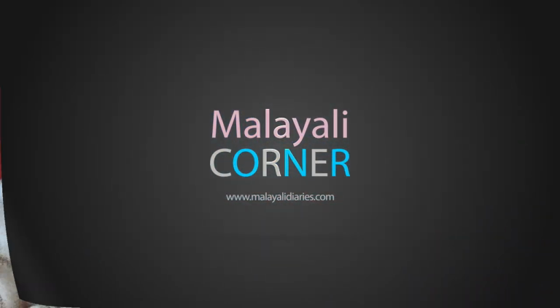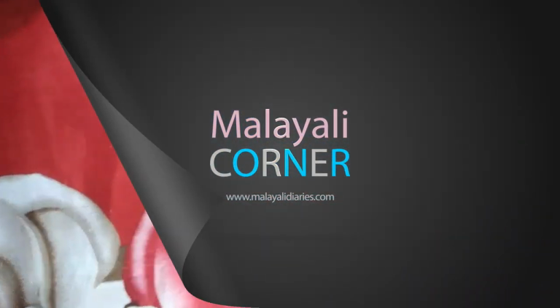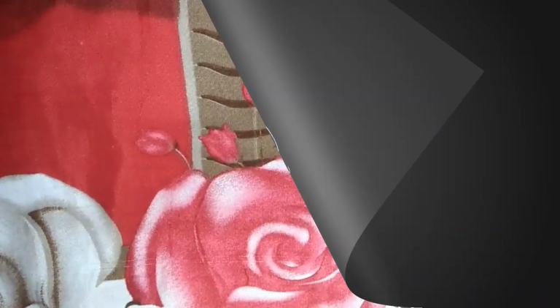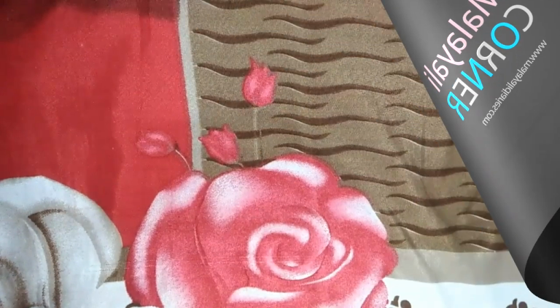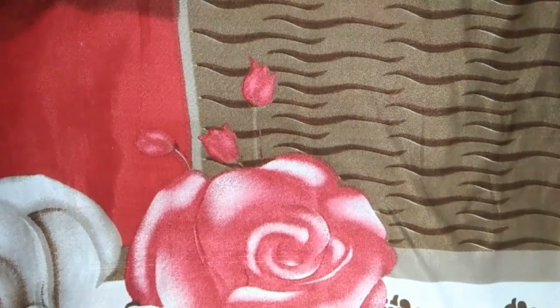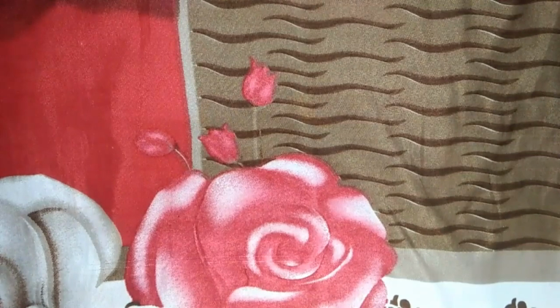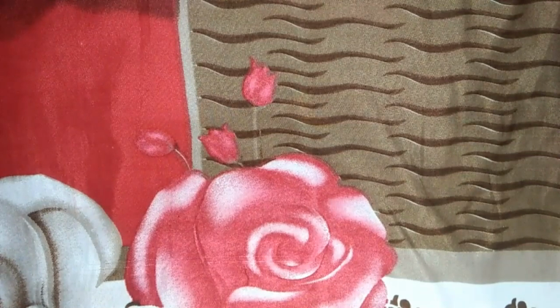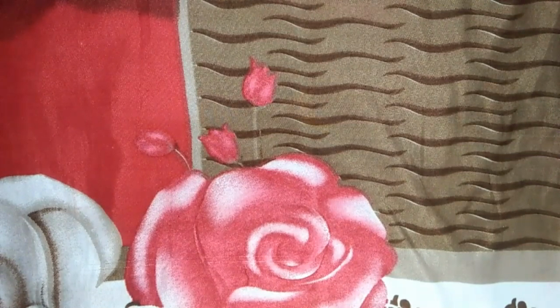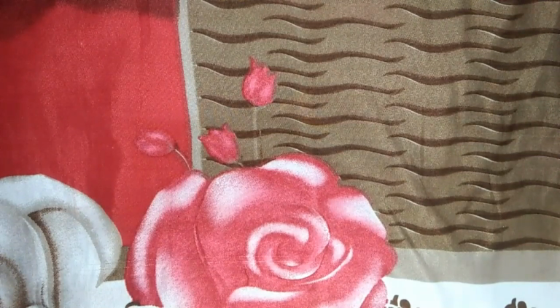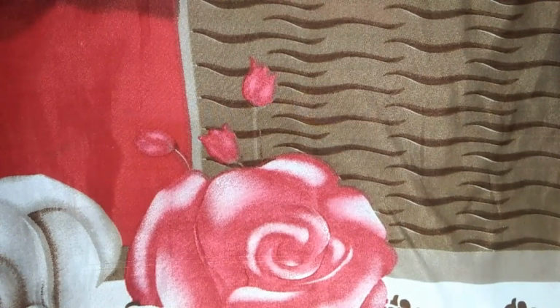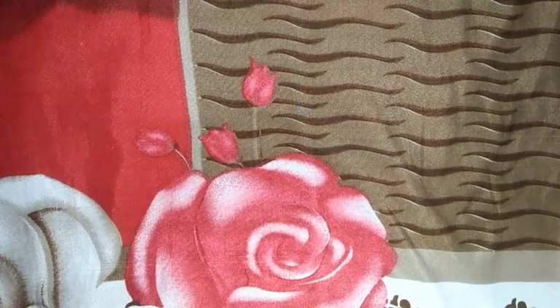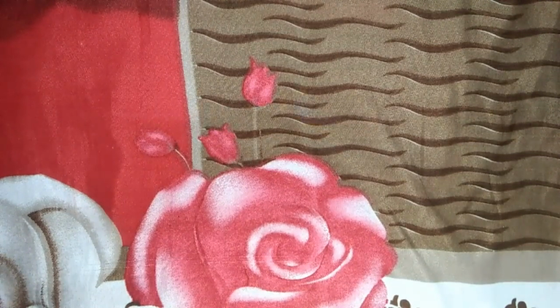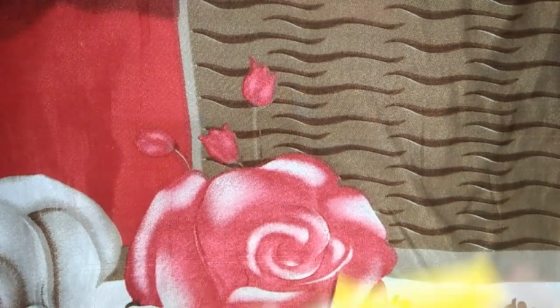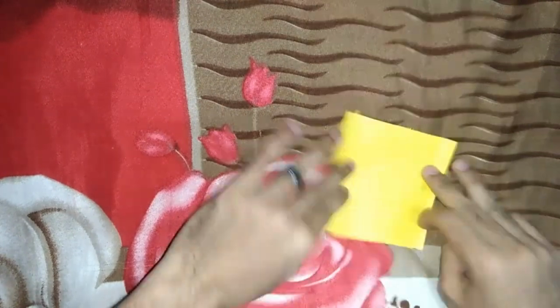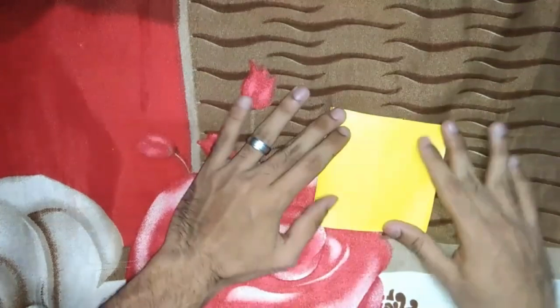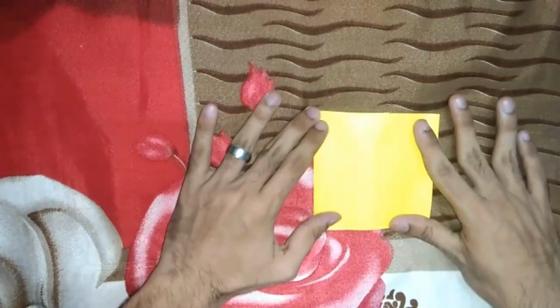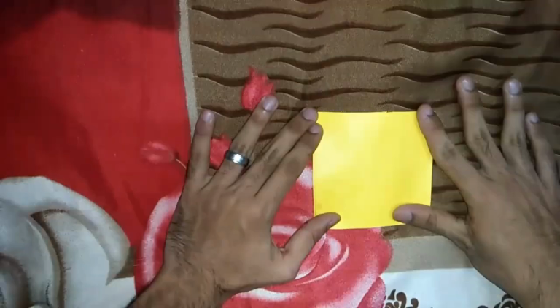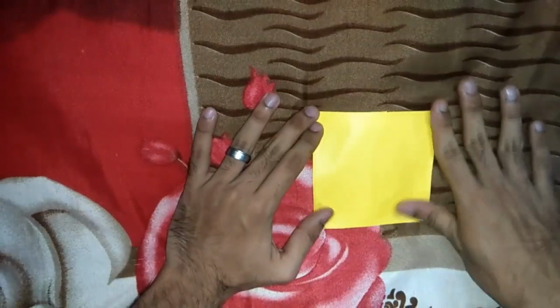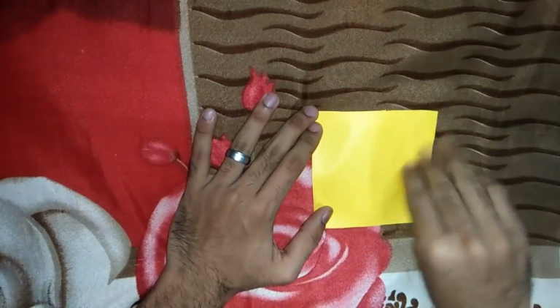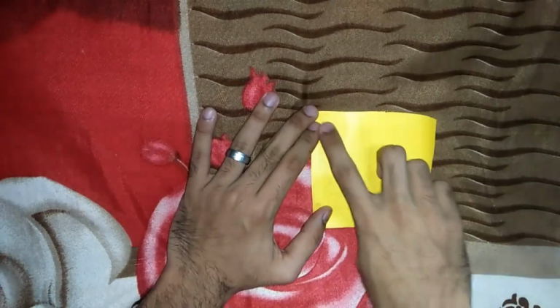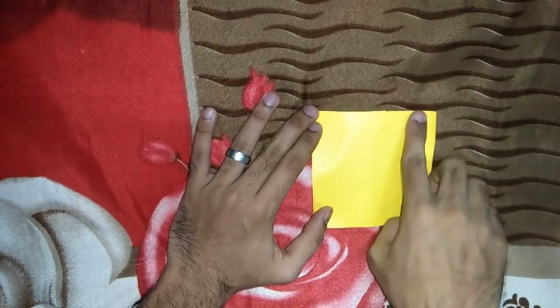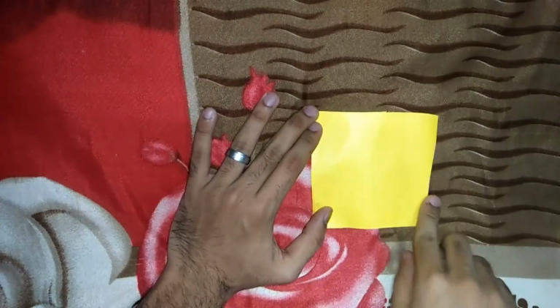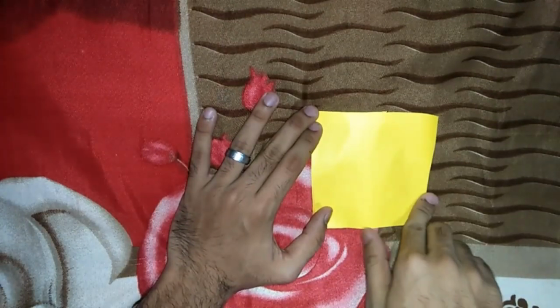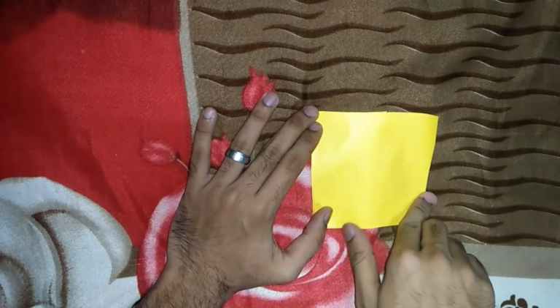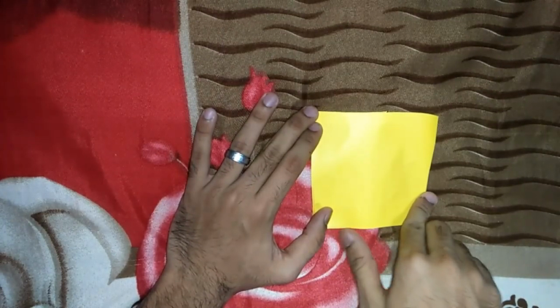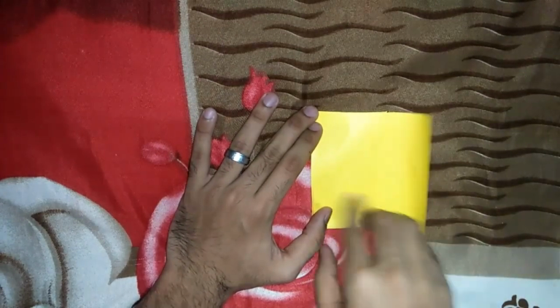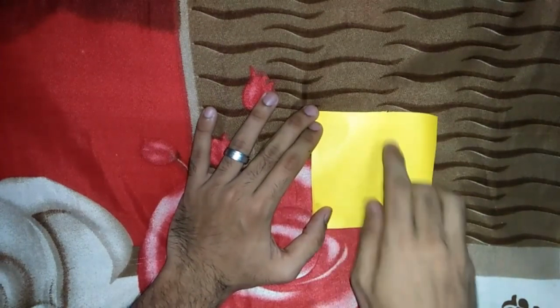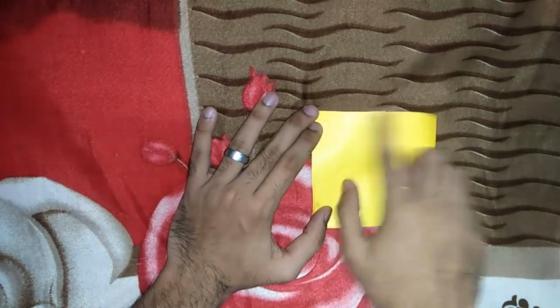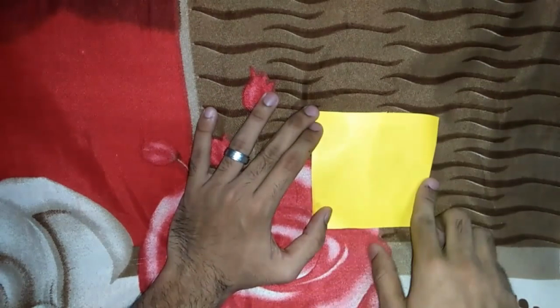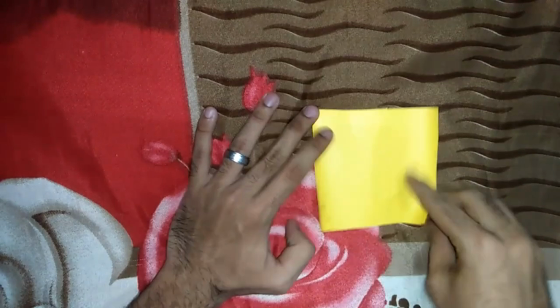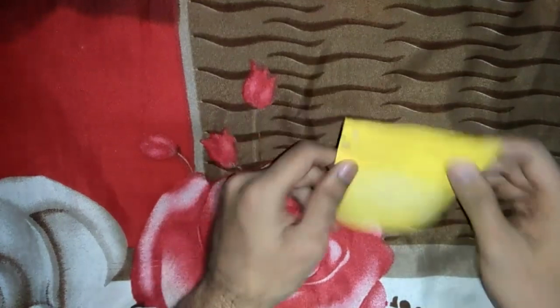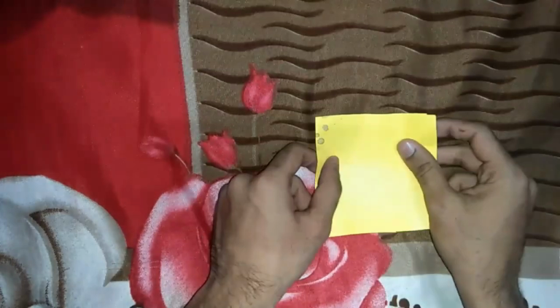Hi, welcome back to my video. Now we have a paper fish — one type of paper fish. This is a 10 to 10 size.